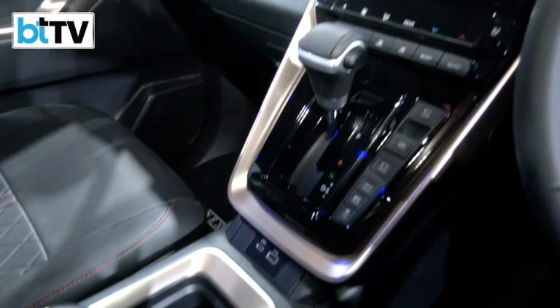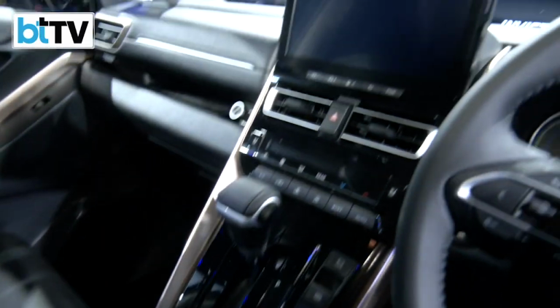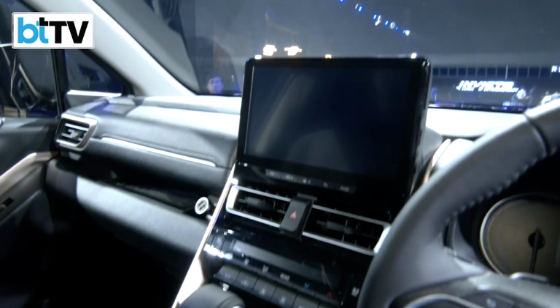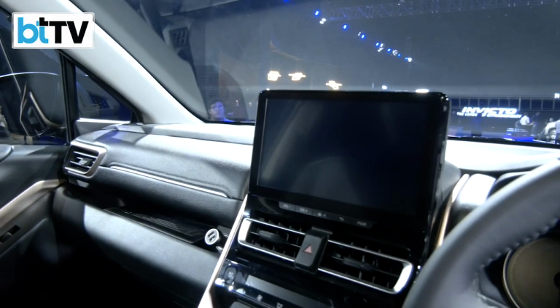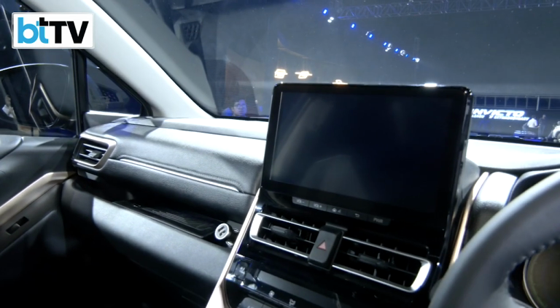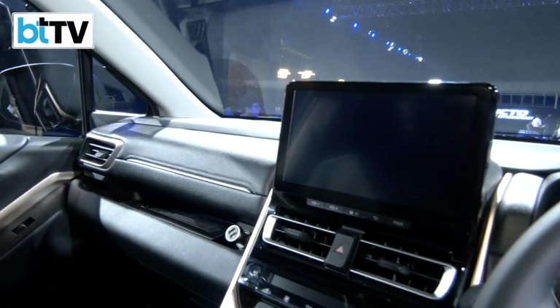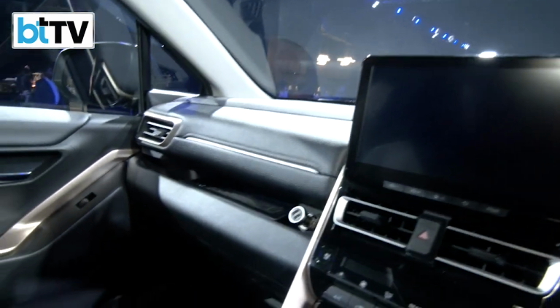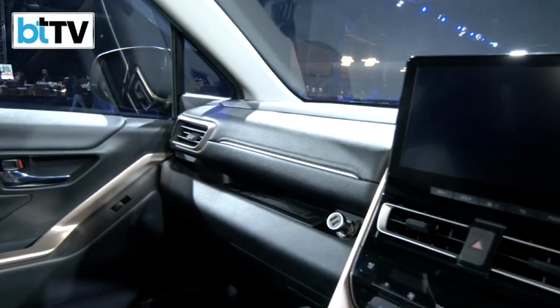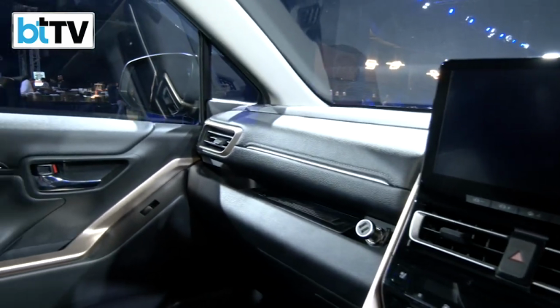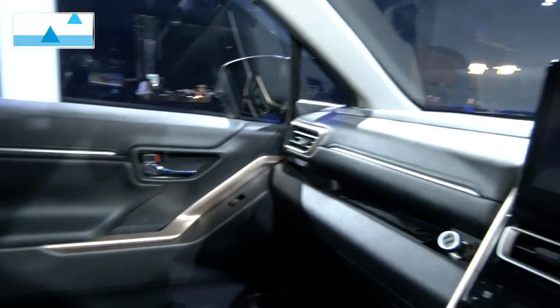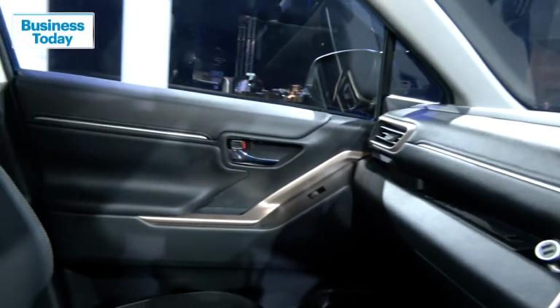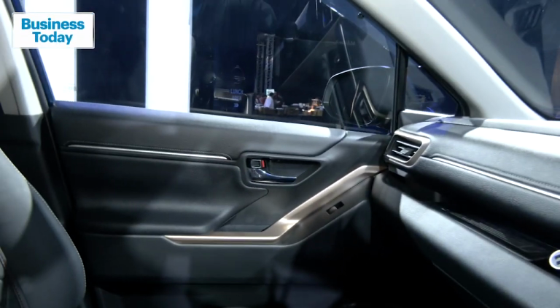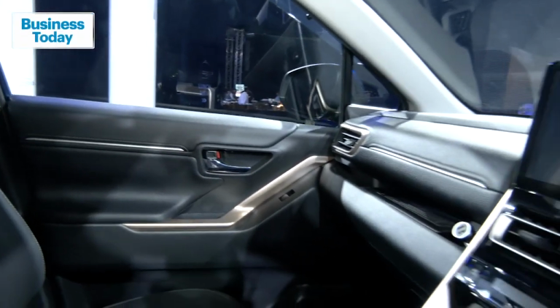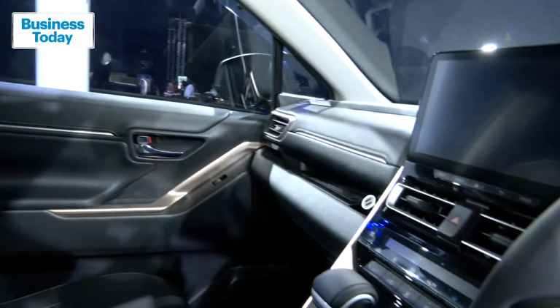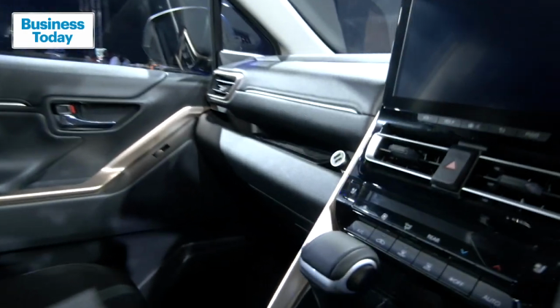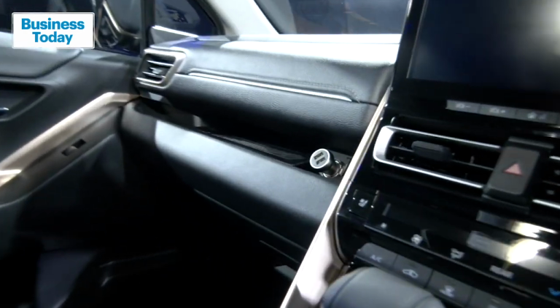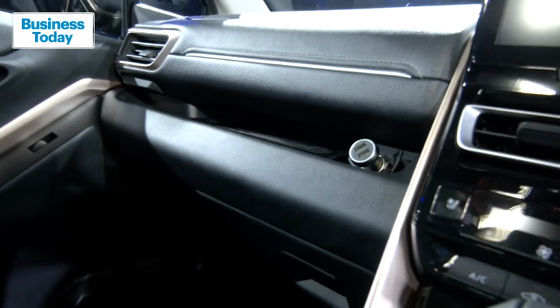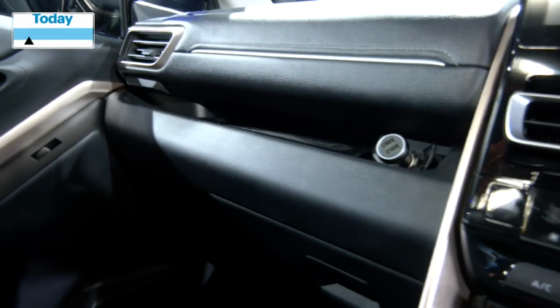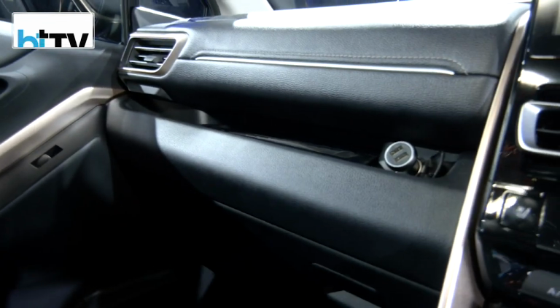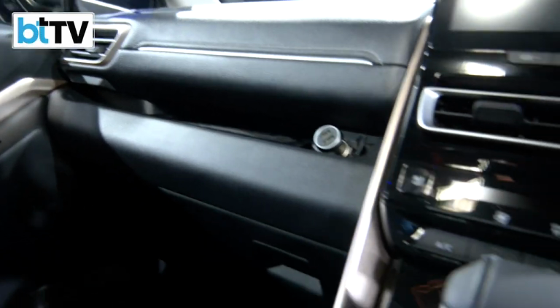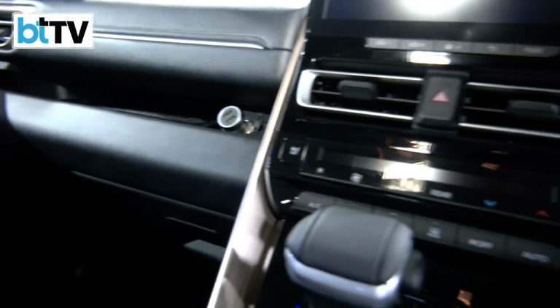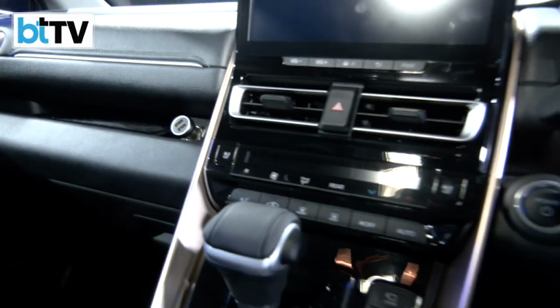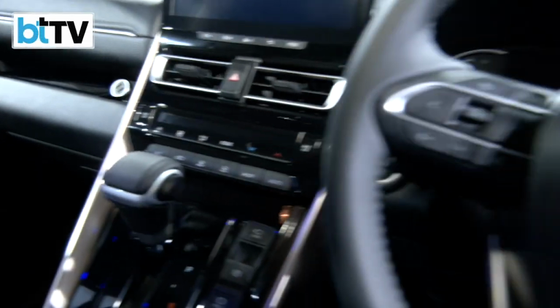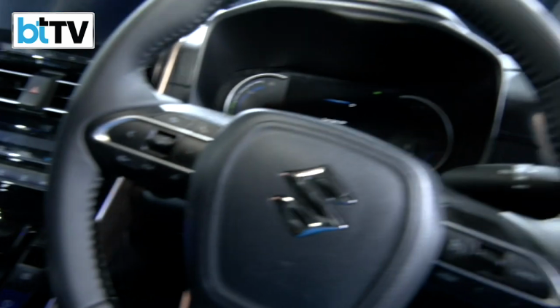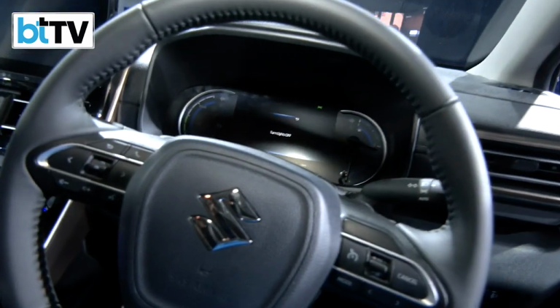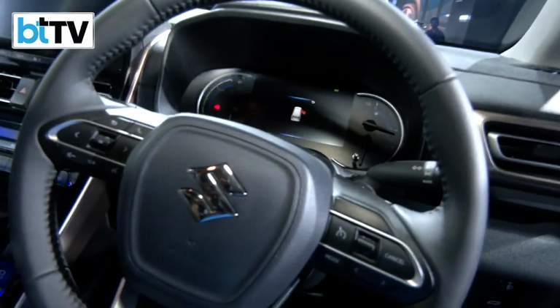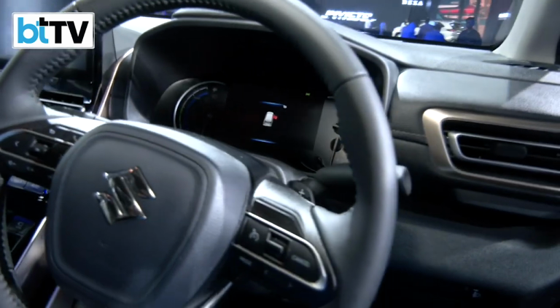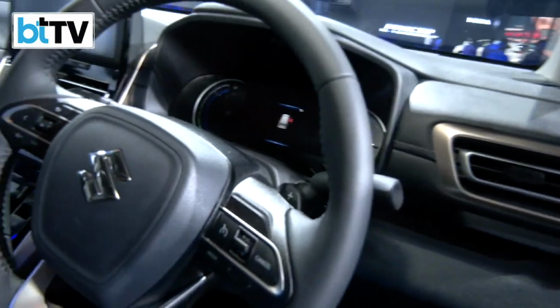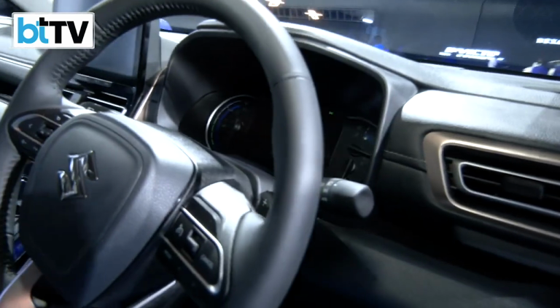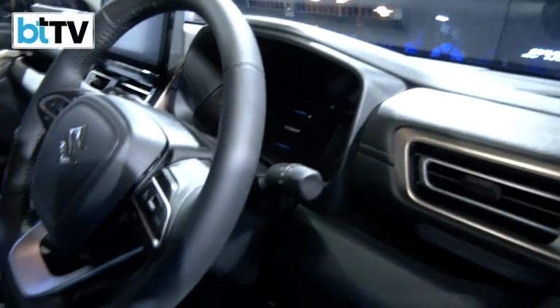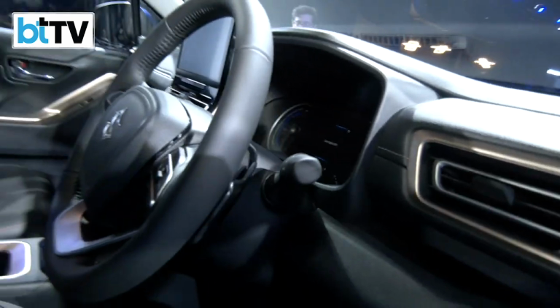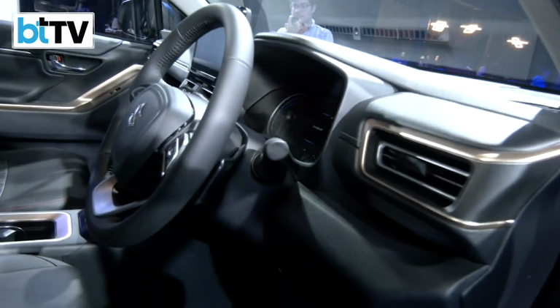Talking about the stereo system here: a 10.1-inch touchscreen infotainment system, six-speaker audio, in-built Suzuki Connect technology with remote functionalities, and of course an eco-score indicator with drive mode theme and eco-score indicator in the instrument cluster.